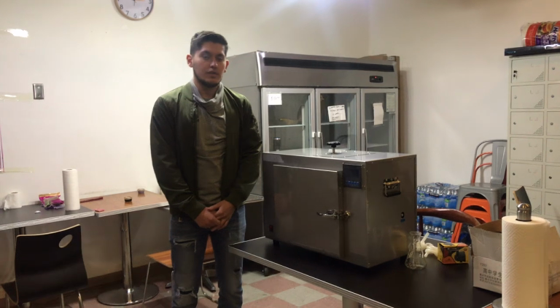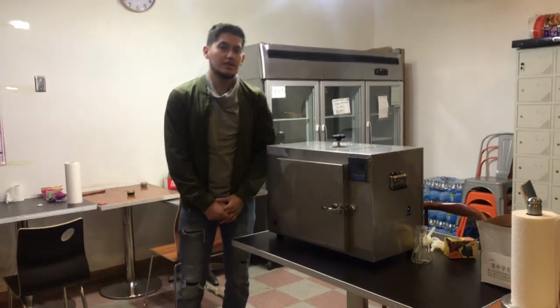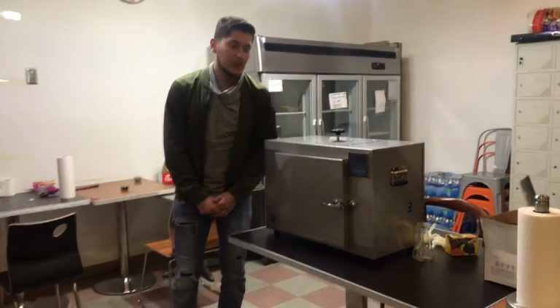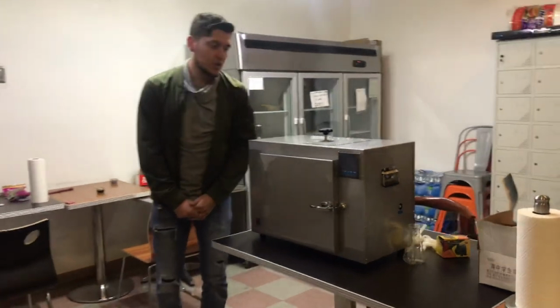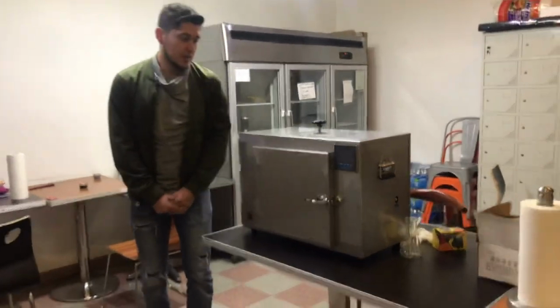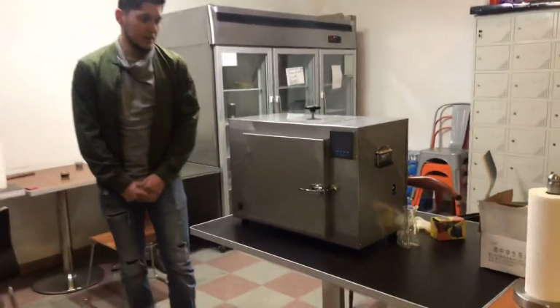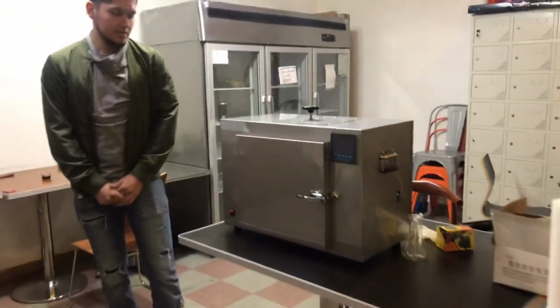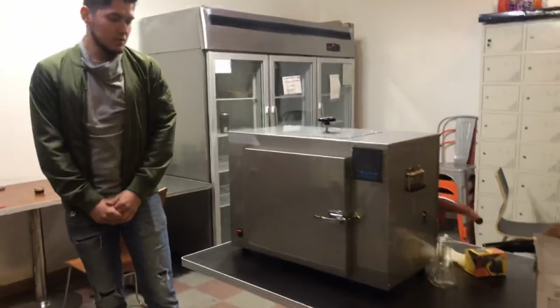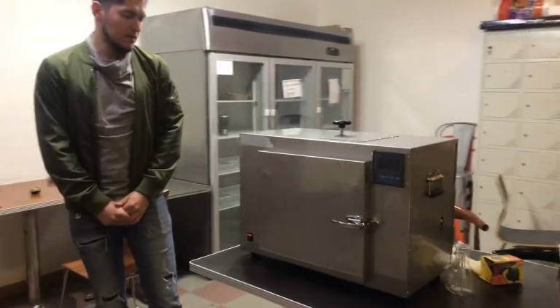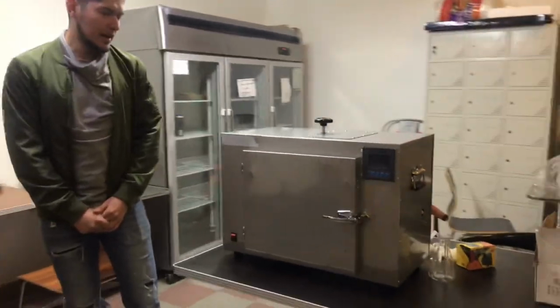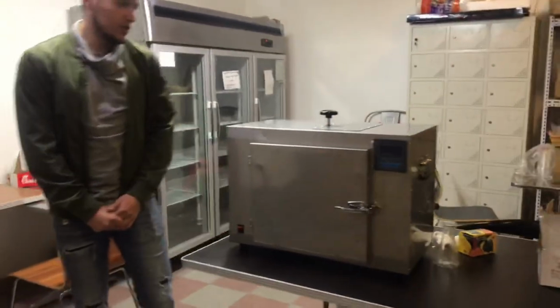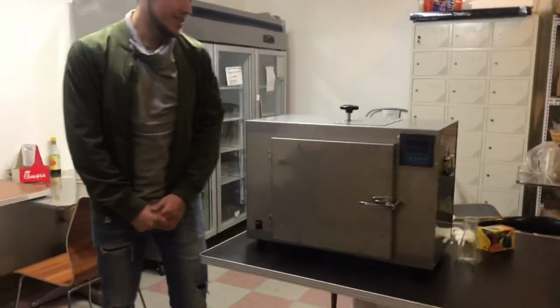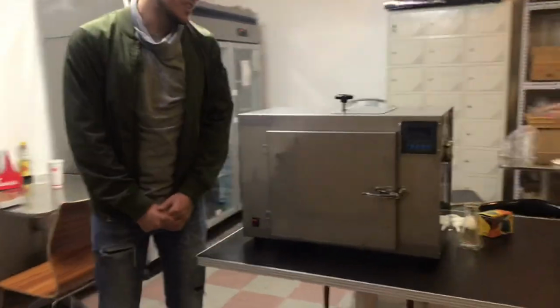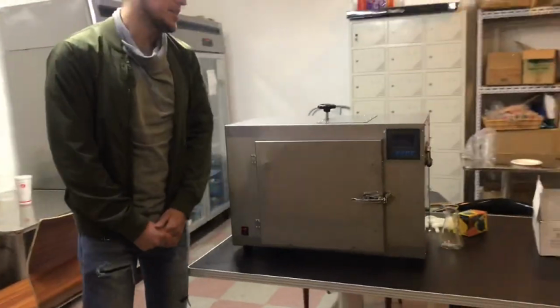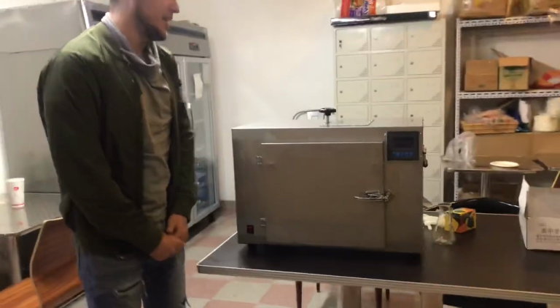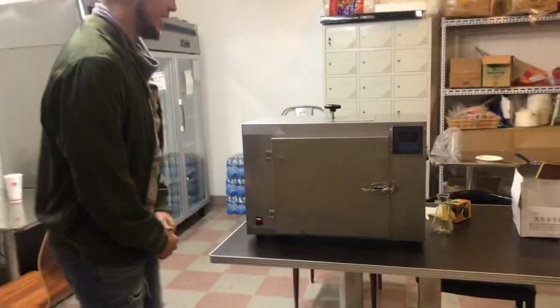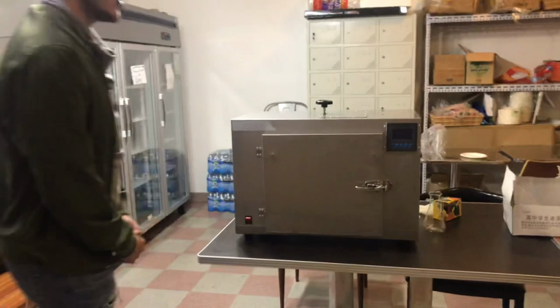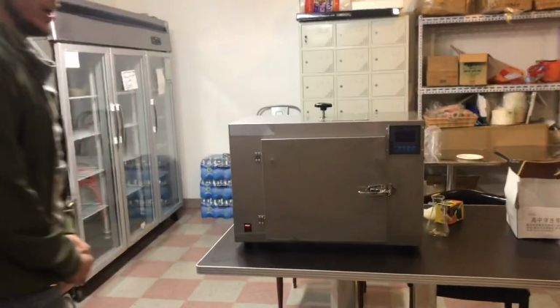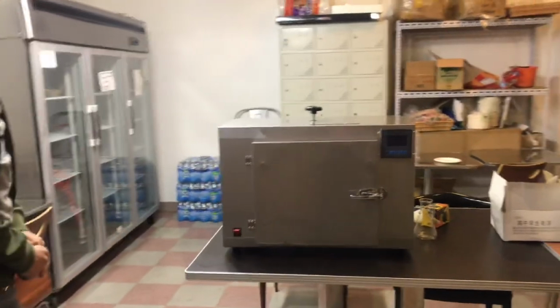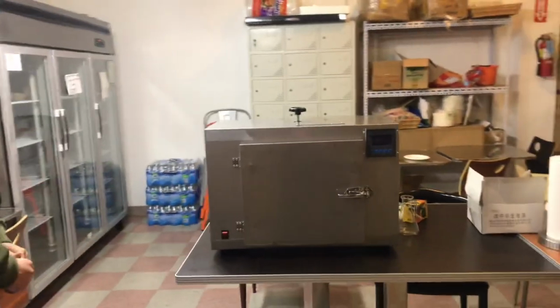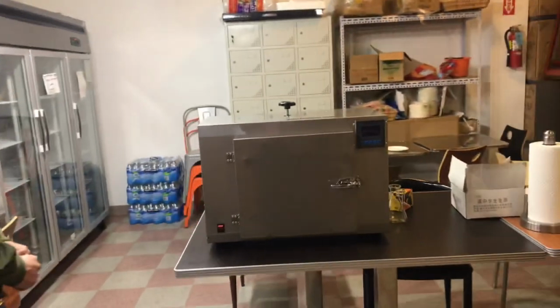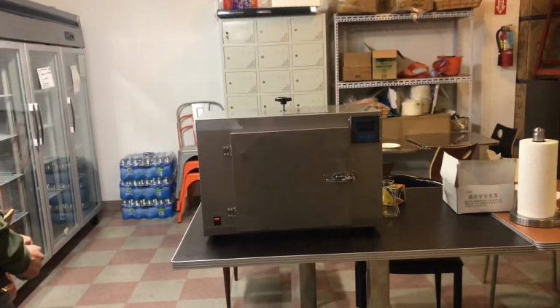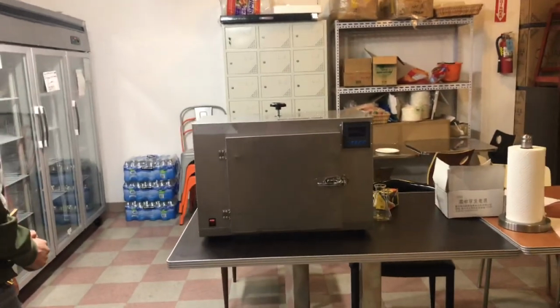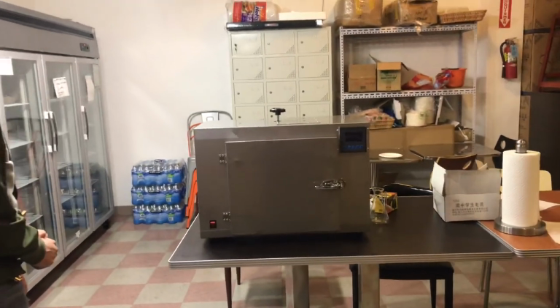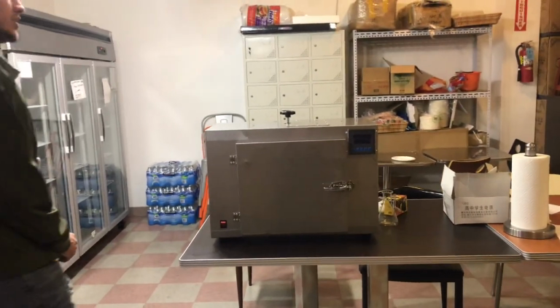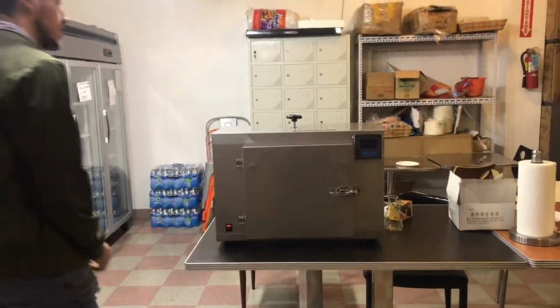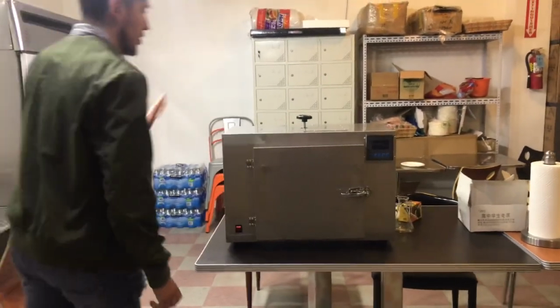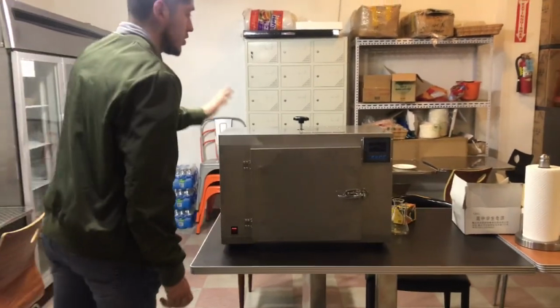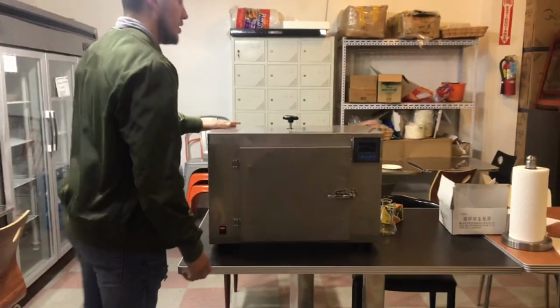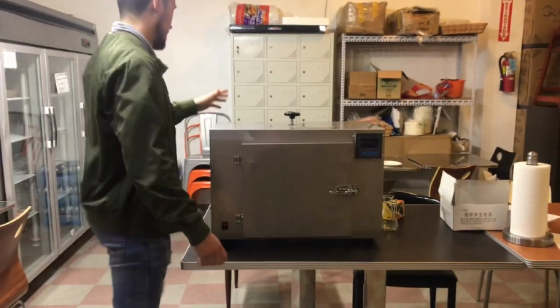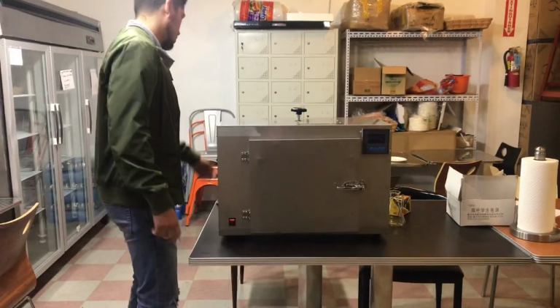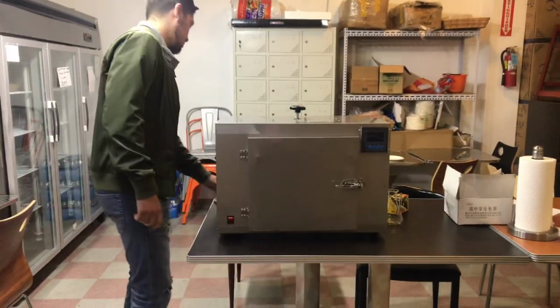Hello everybody, today we're going to go ahead and demonstrate one of our brand new units. This is going to be a plant extractor — our own company brand, Cooler Depot.